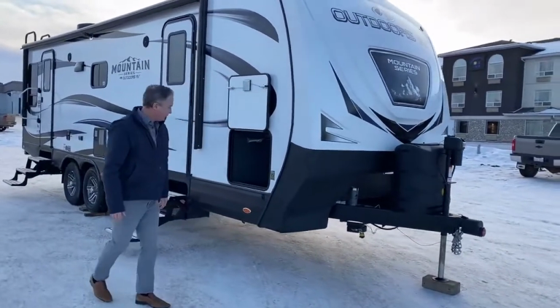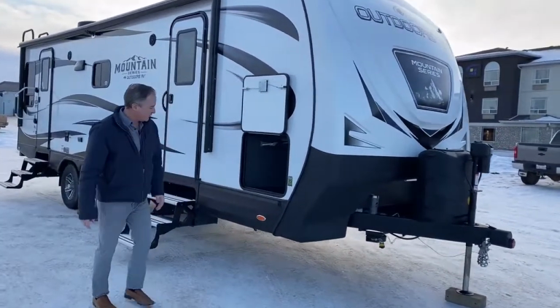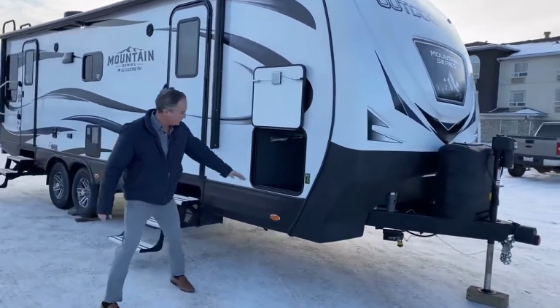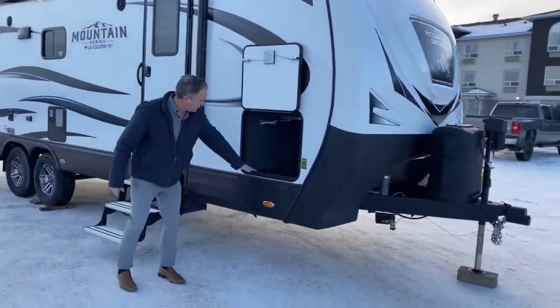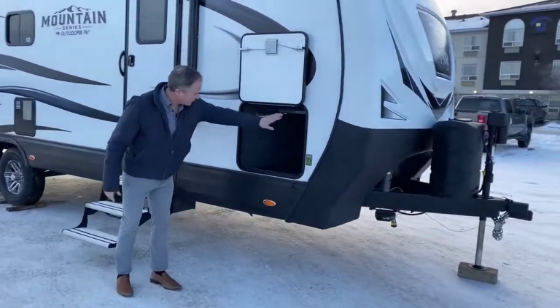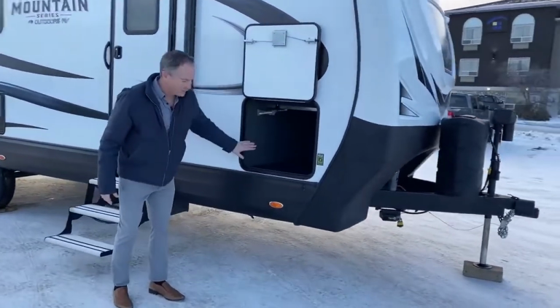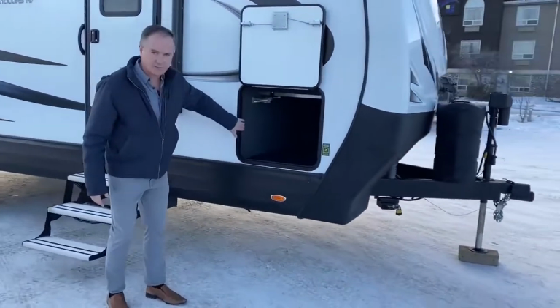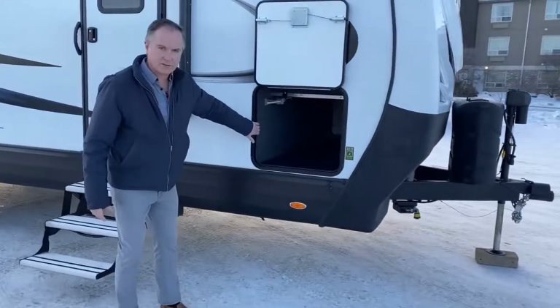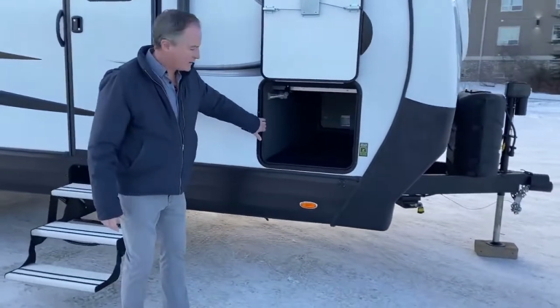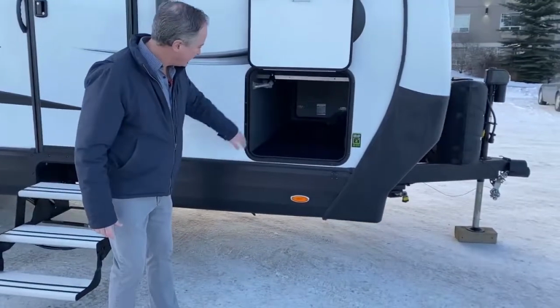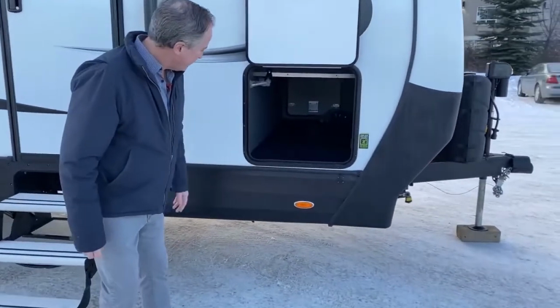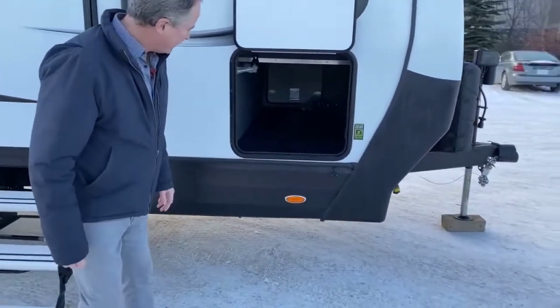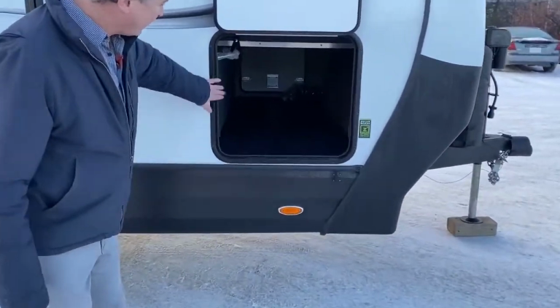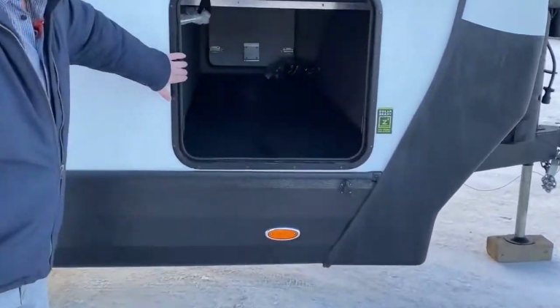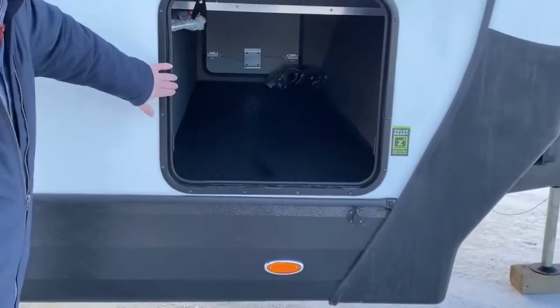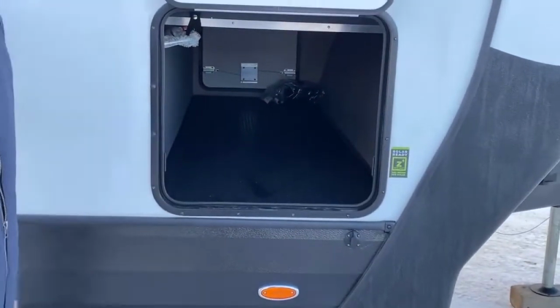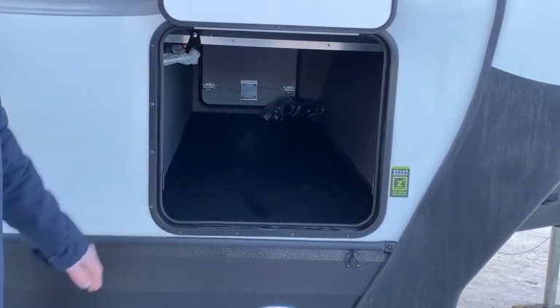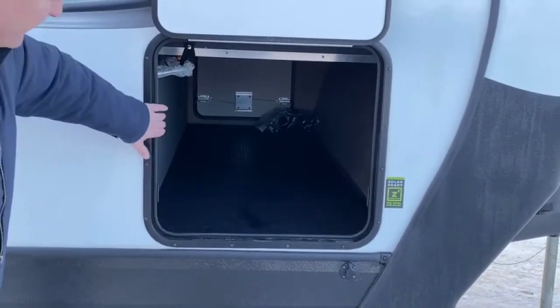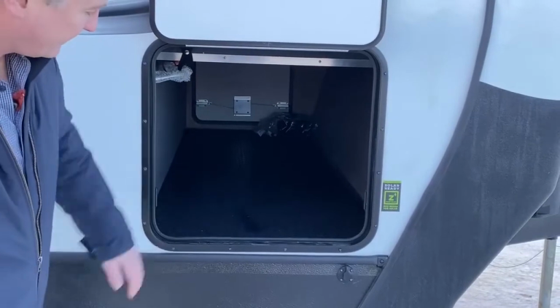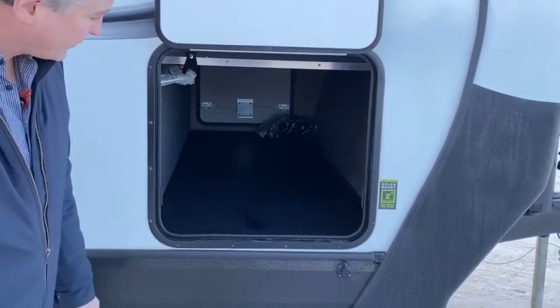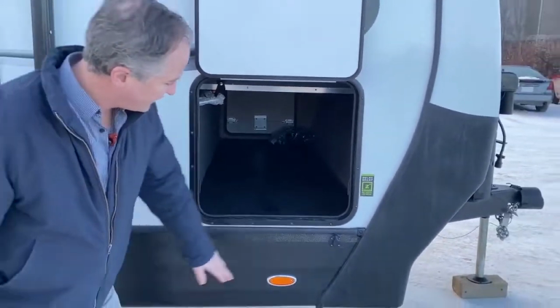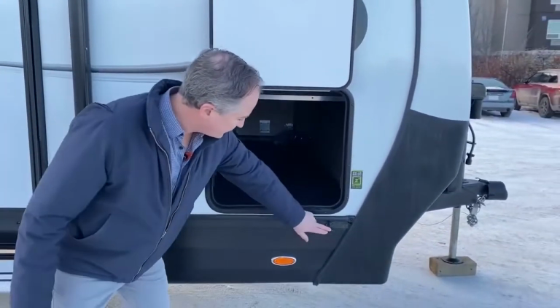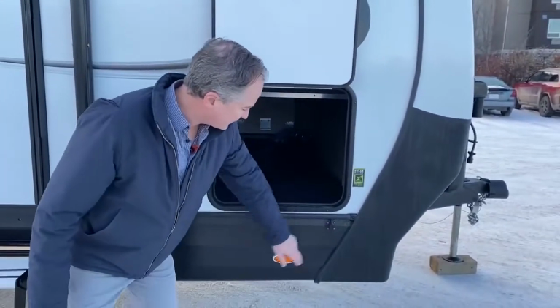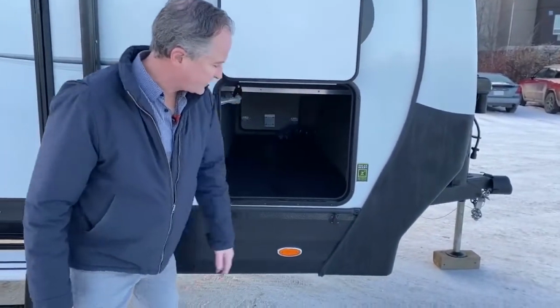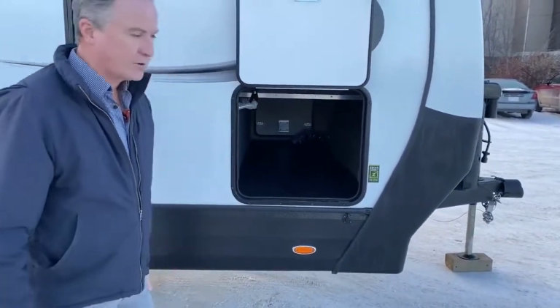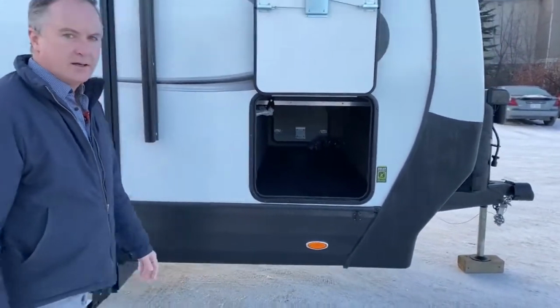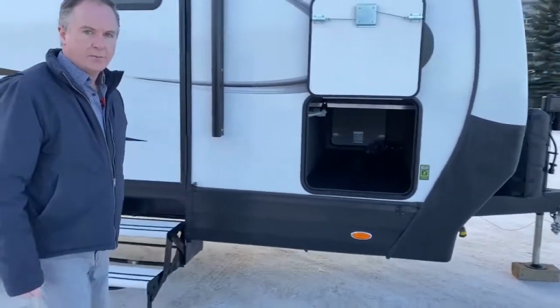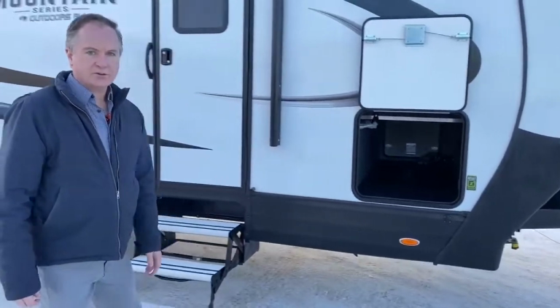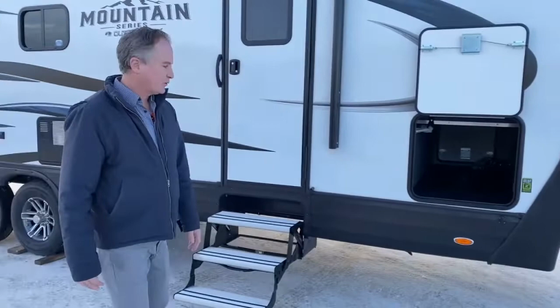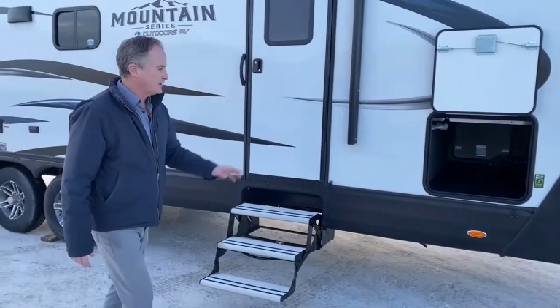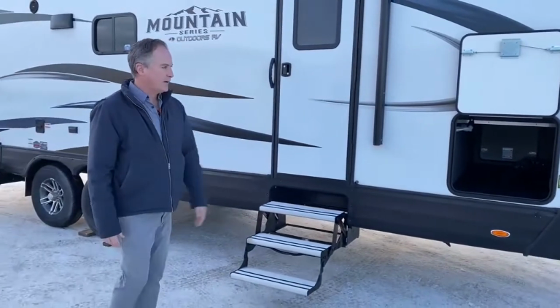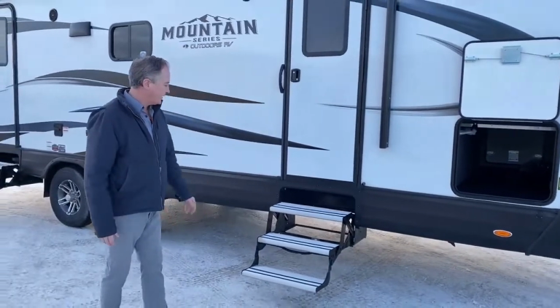Moving along here, we've got a great storage area in the front, which is like all the Outdoors RV lines. It also comes with a provision for a portable solar panel to keep your batteries fresh.